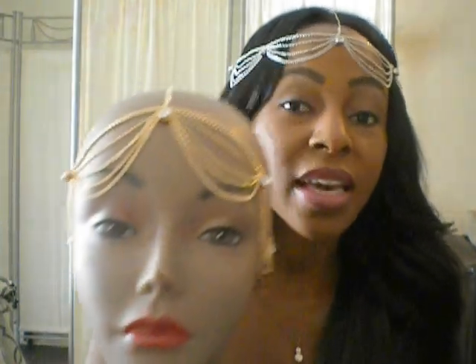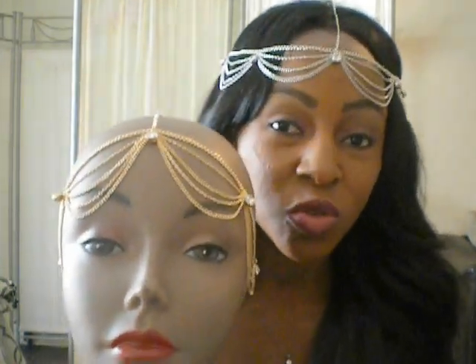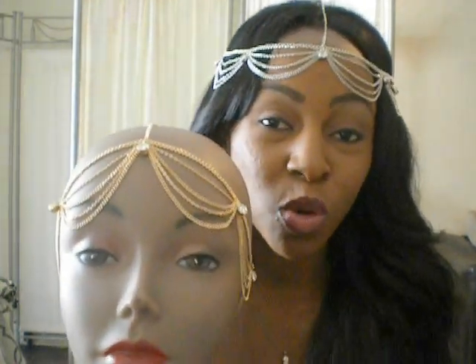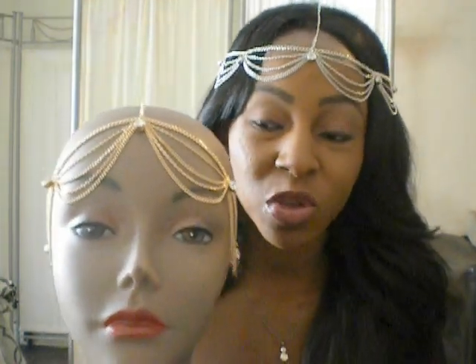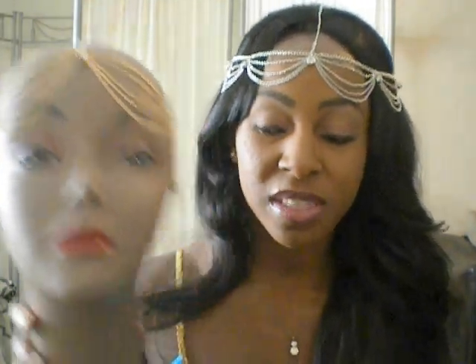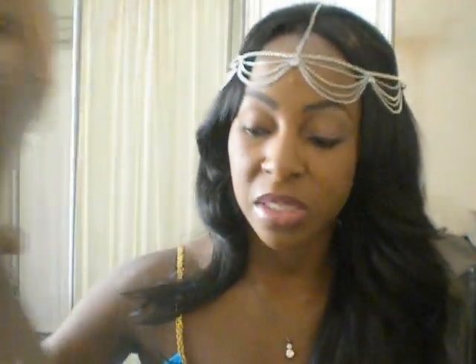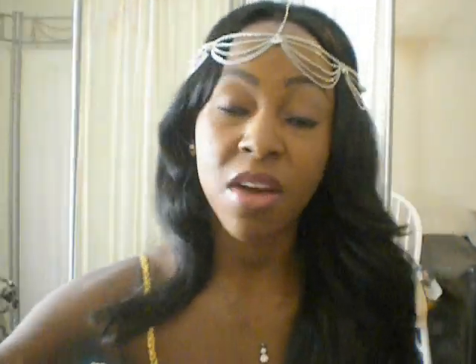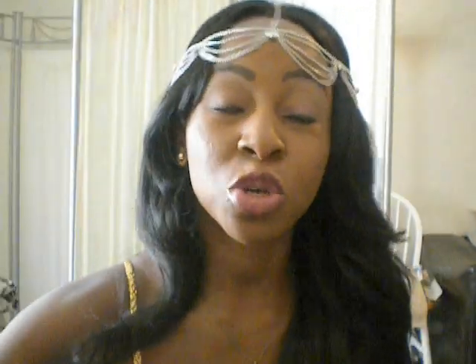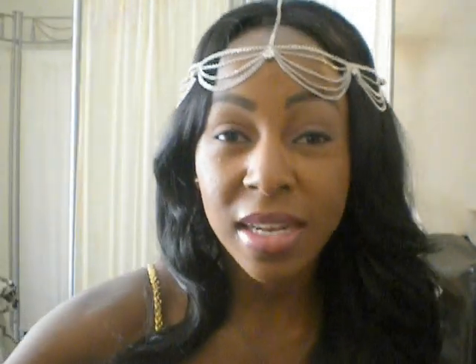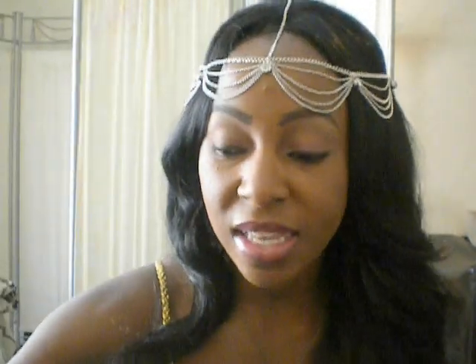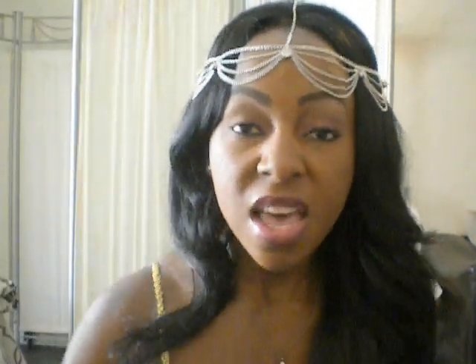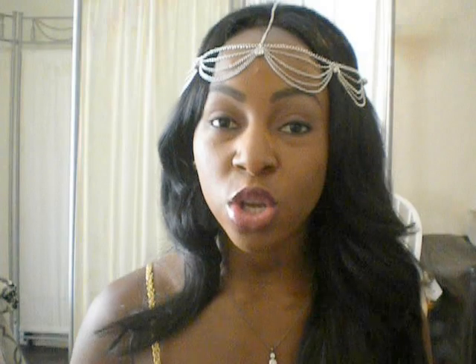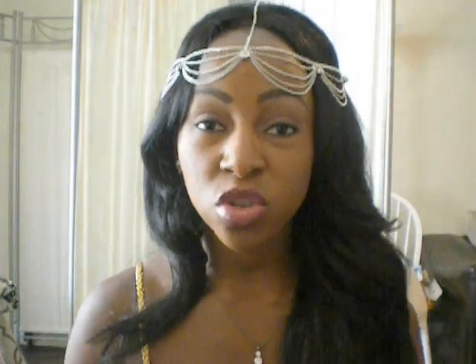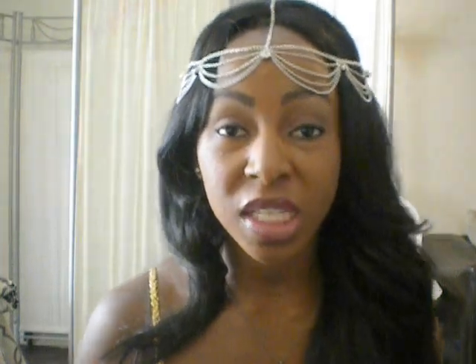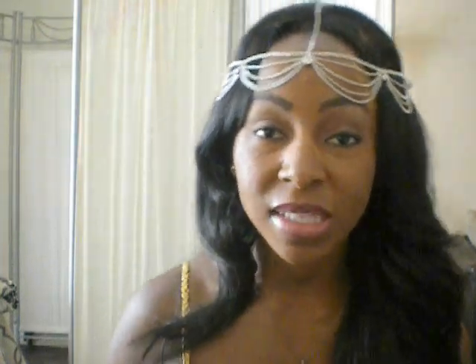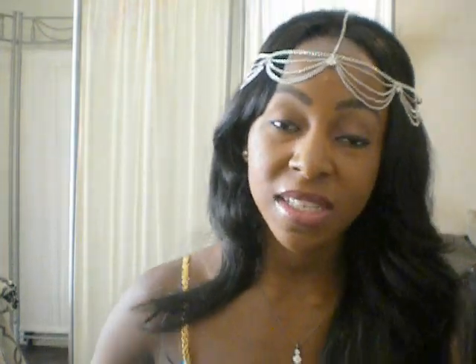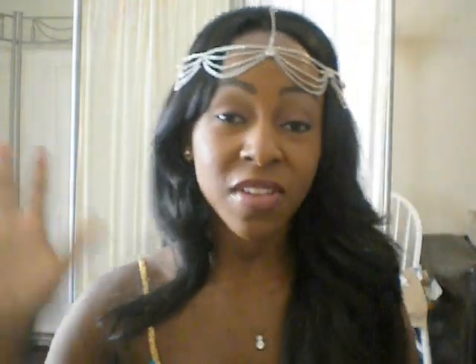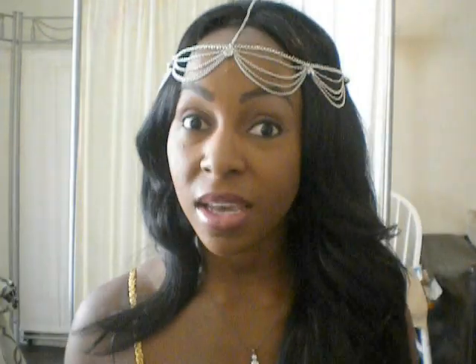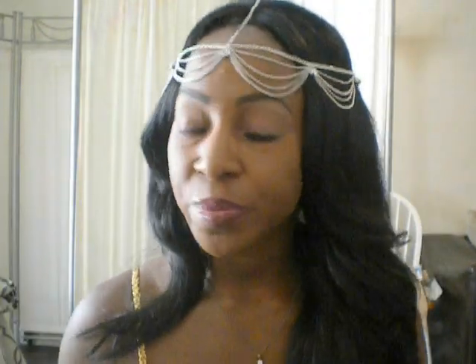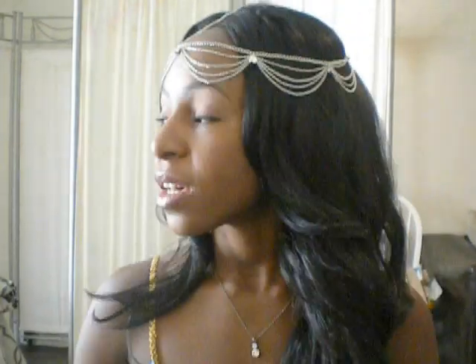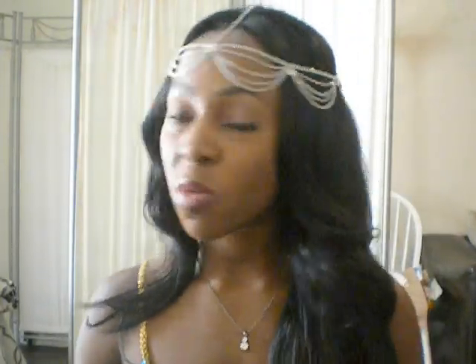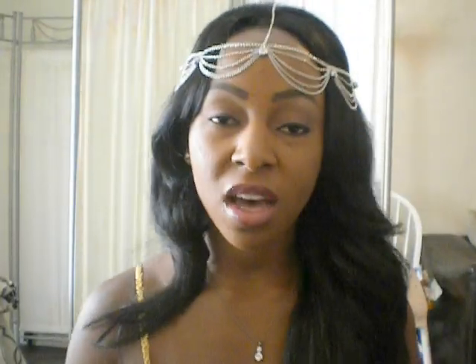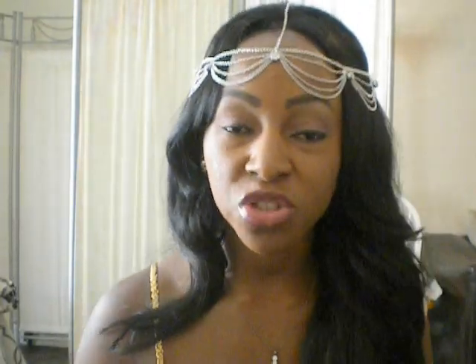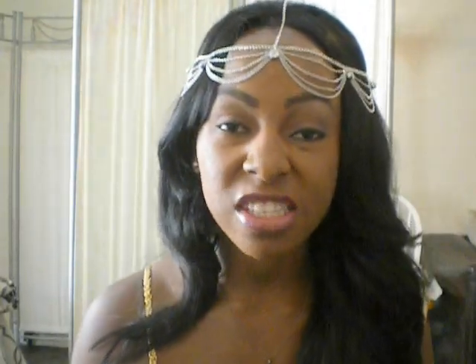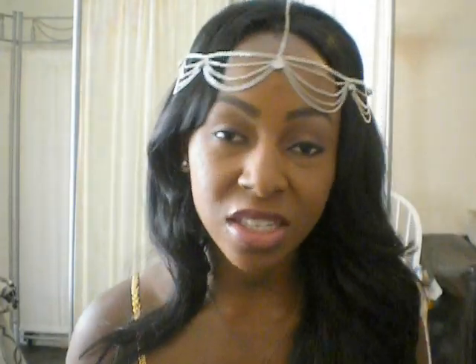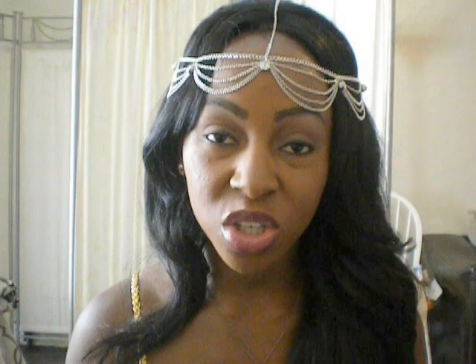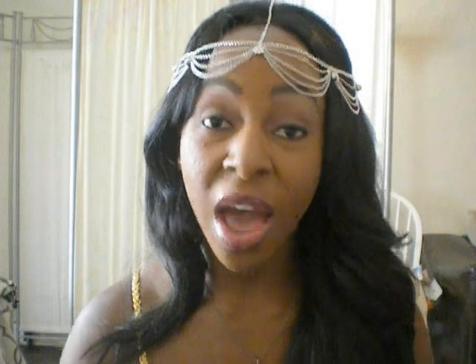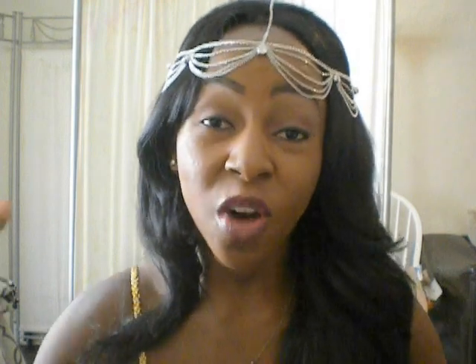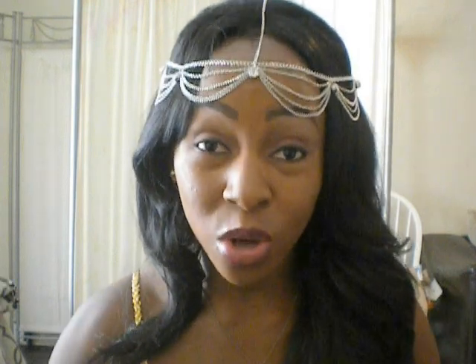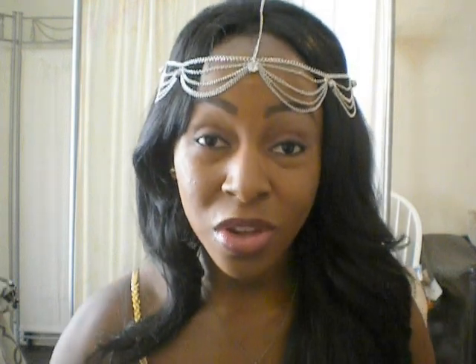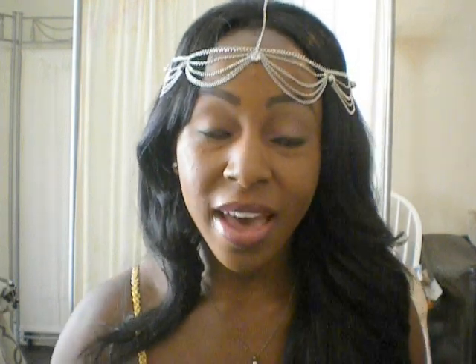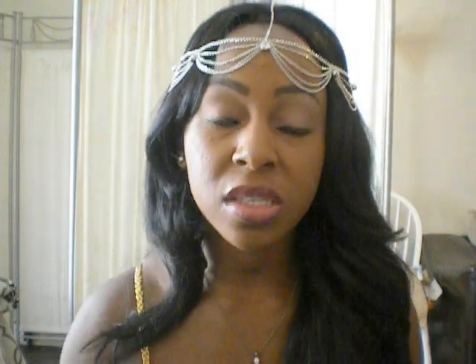Stay tuned for more reviews of this headpiece. Now if you're trying to get this — and it's super expensive since I live in LA — it's almost $160 for a House of Harlow headpiece.